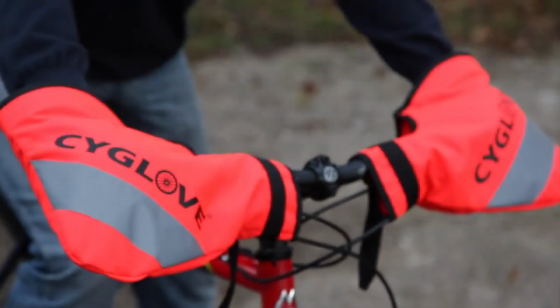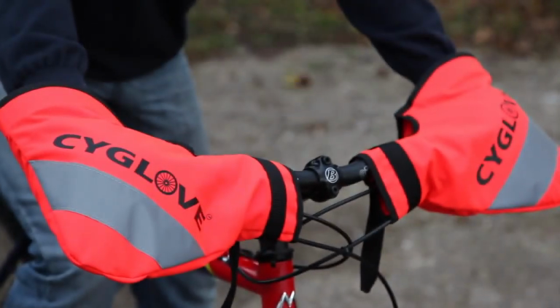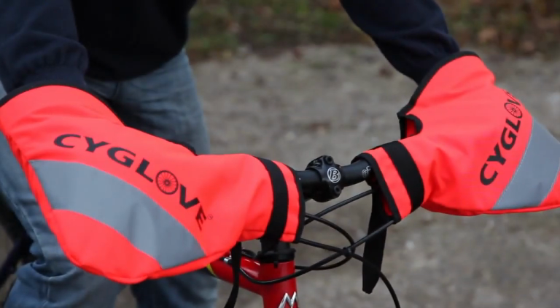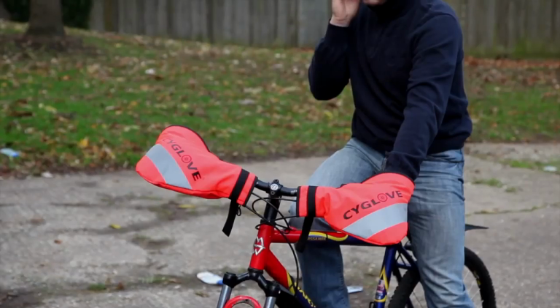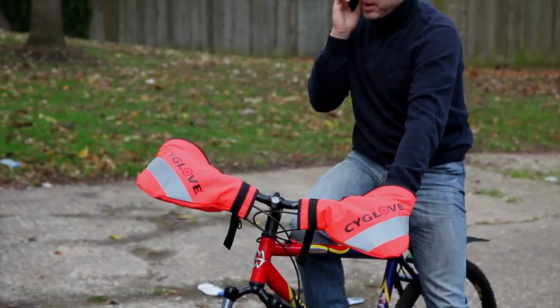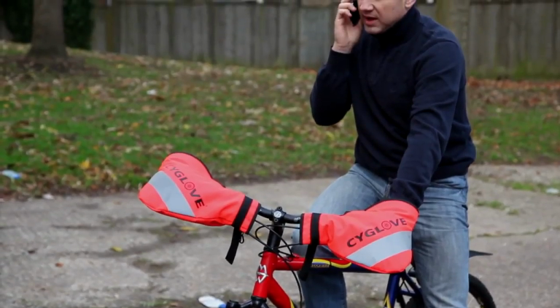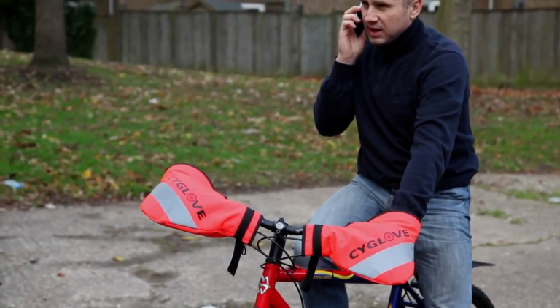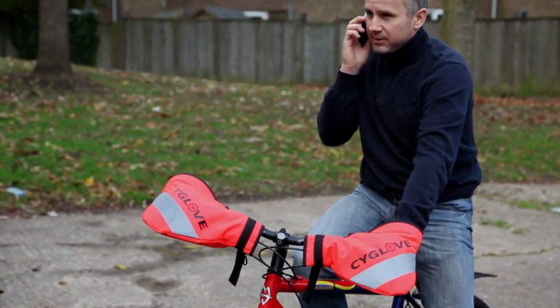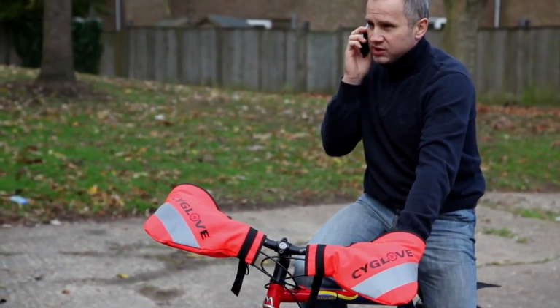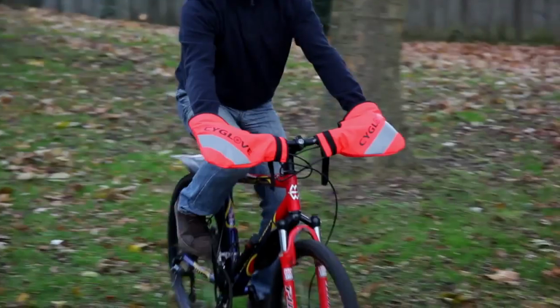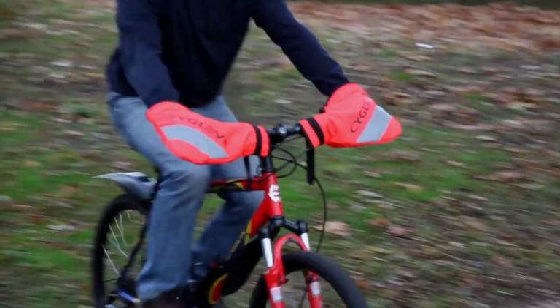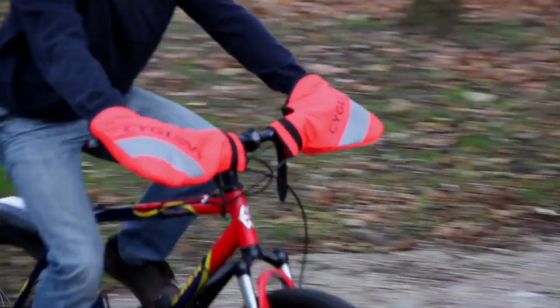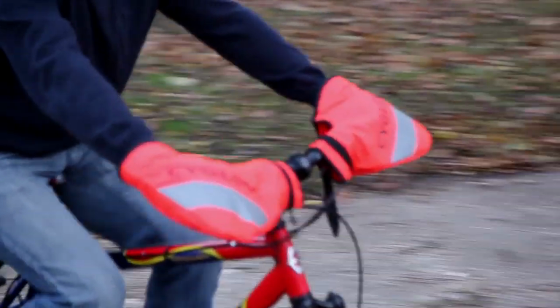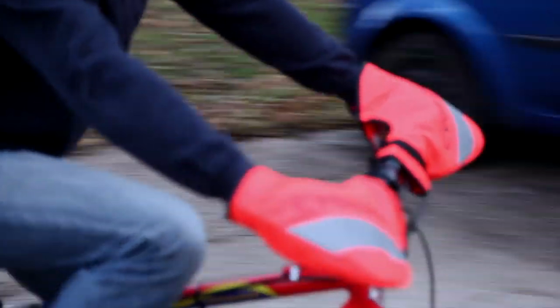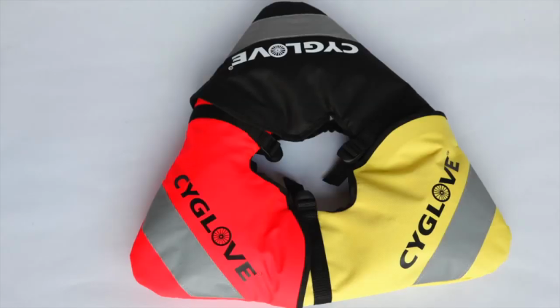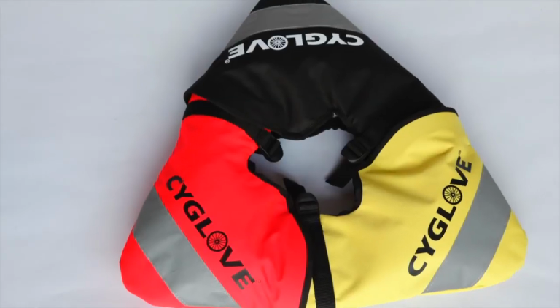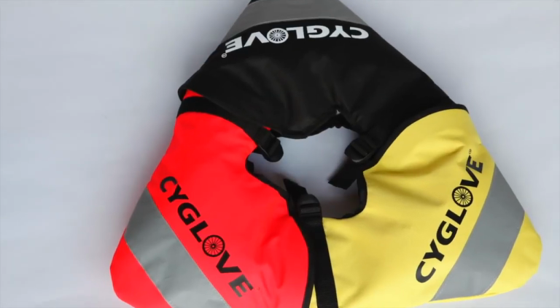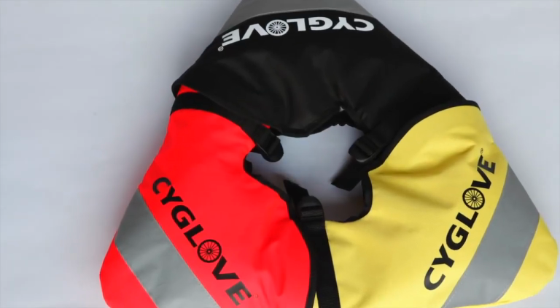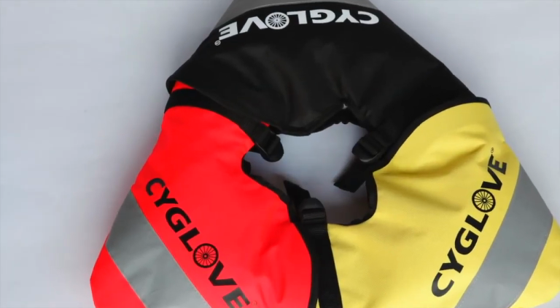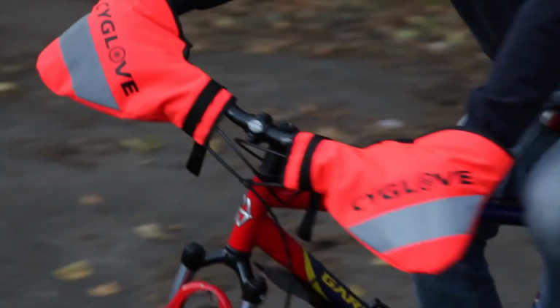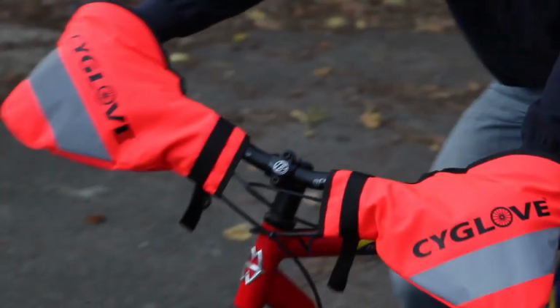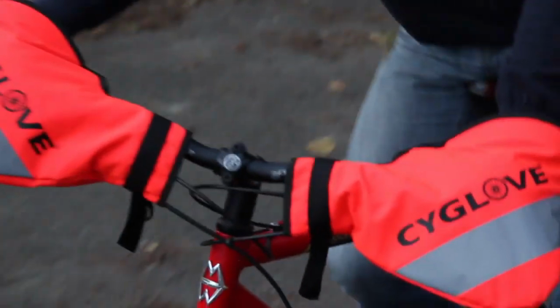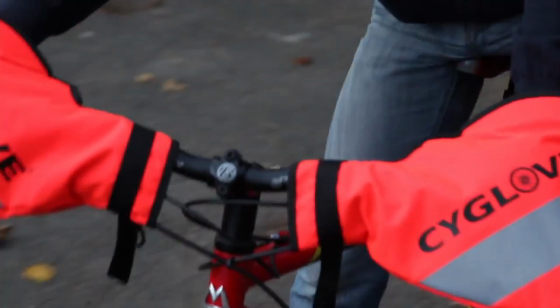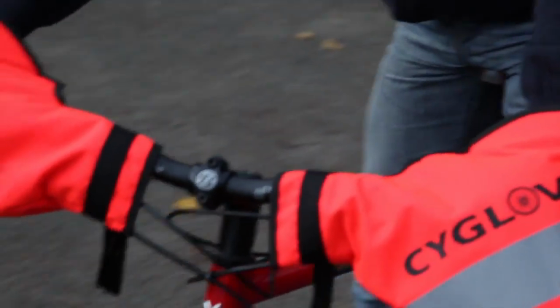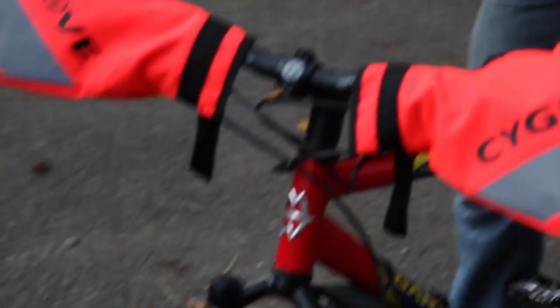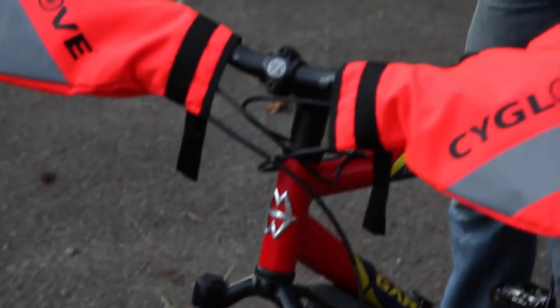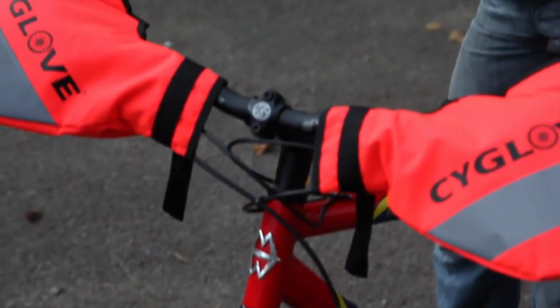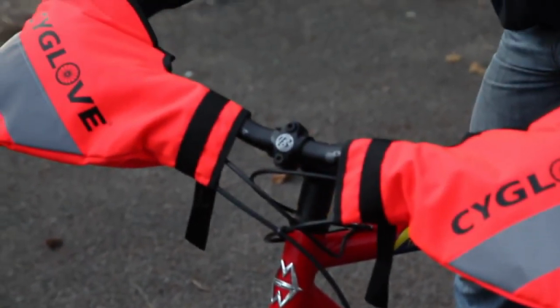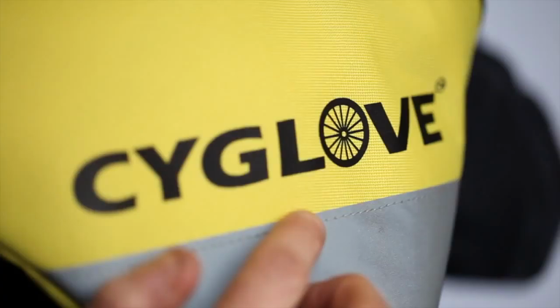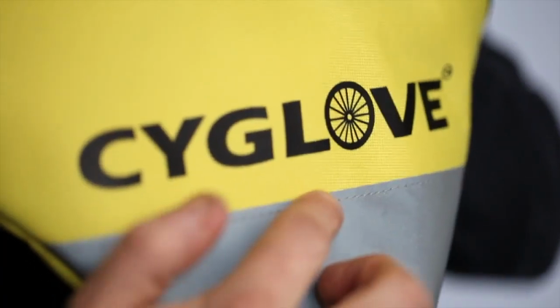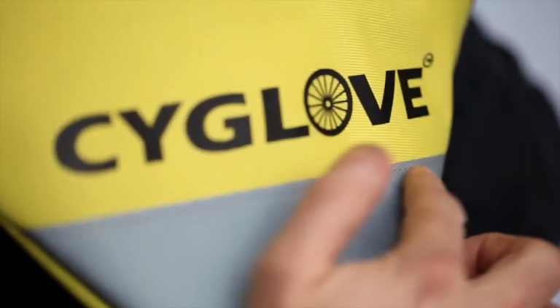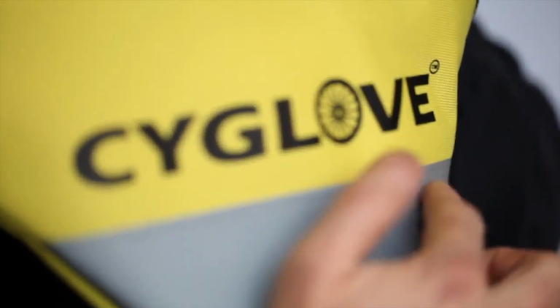Cyglafs helps you to free your hands, adds safety to your commuting or fun rides, and they are also very stylish and great looking on your cycling machine. Once you try it, you will love your Cyglafs.